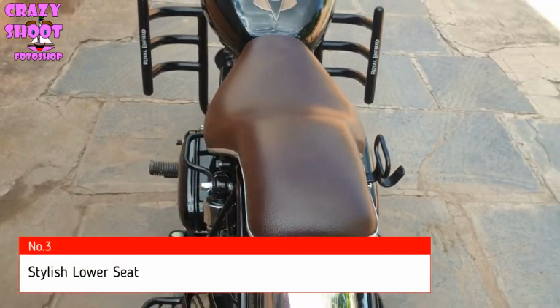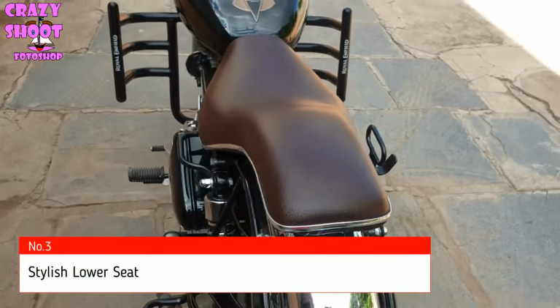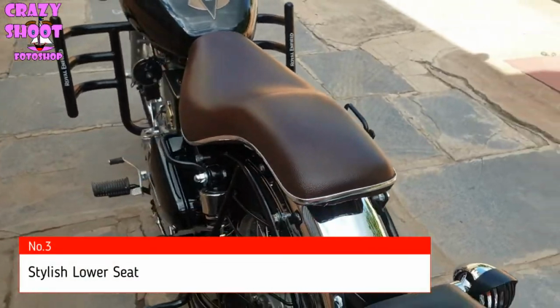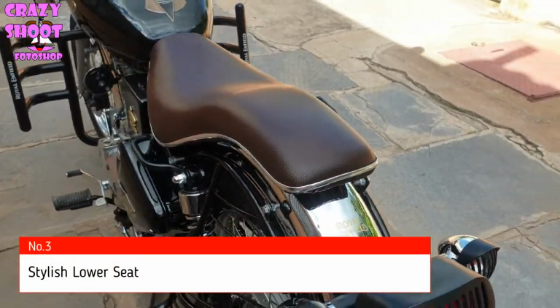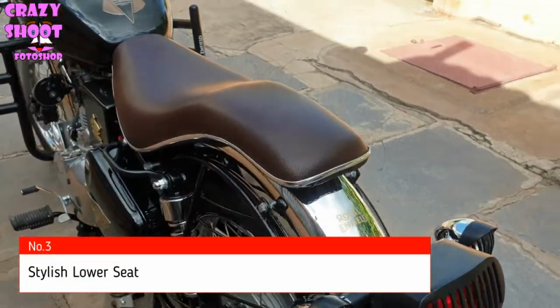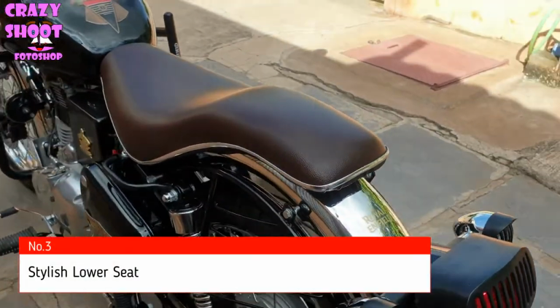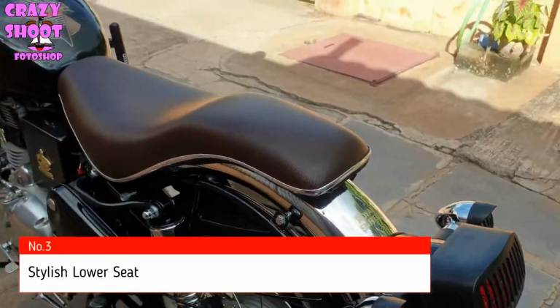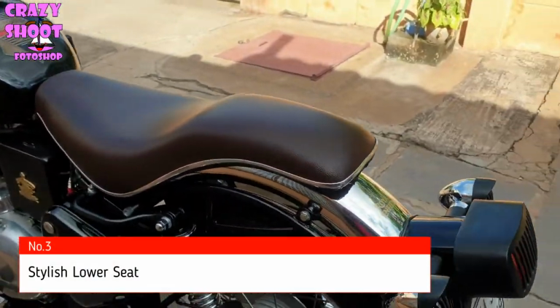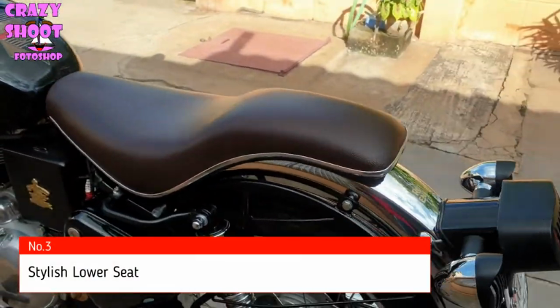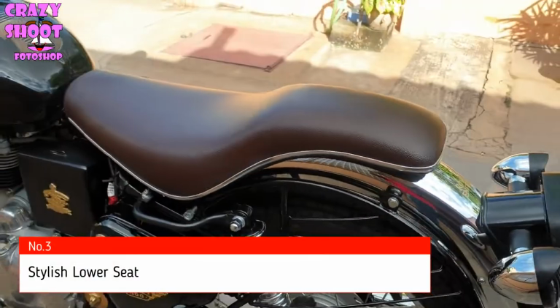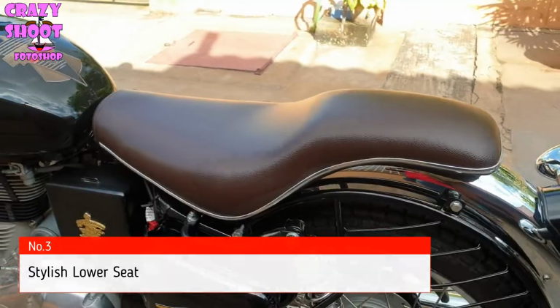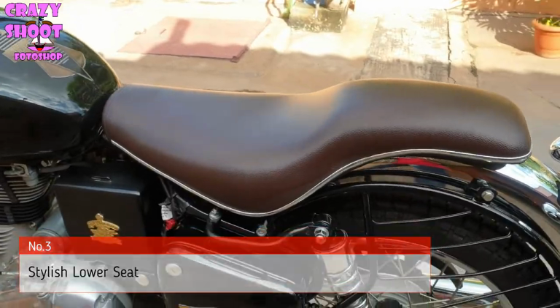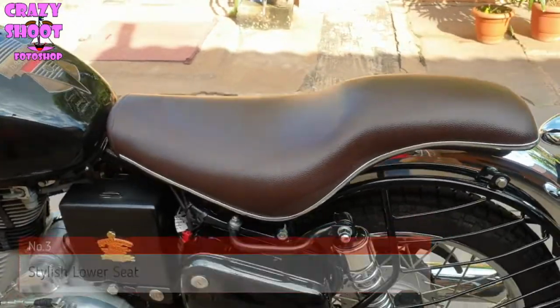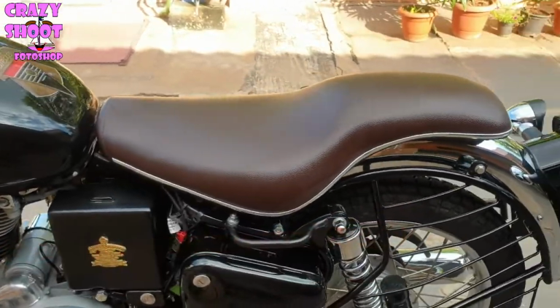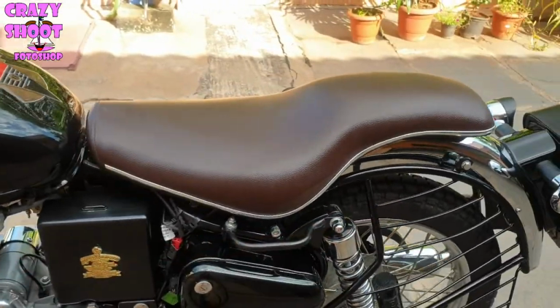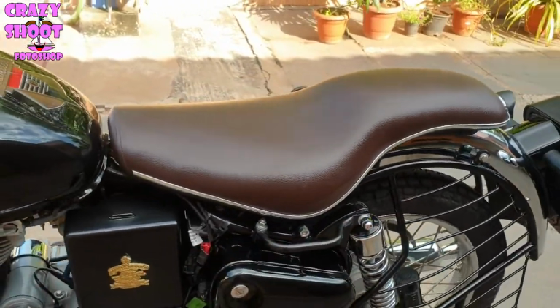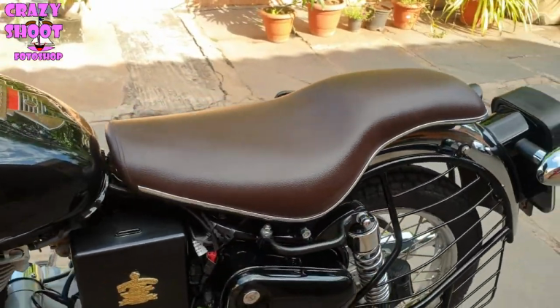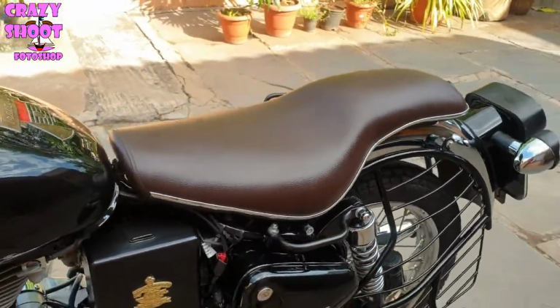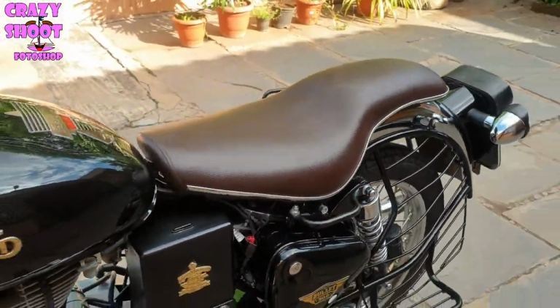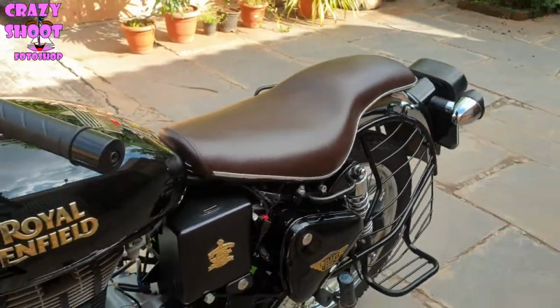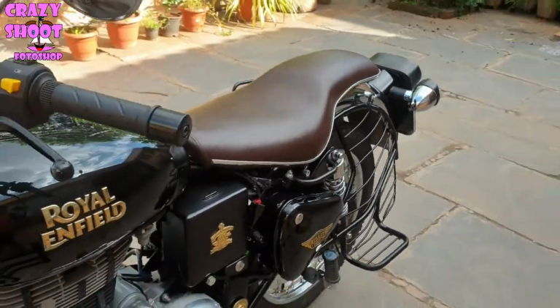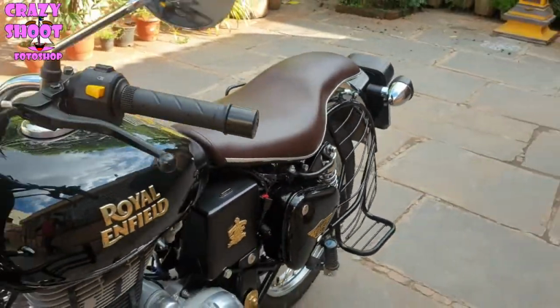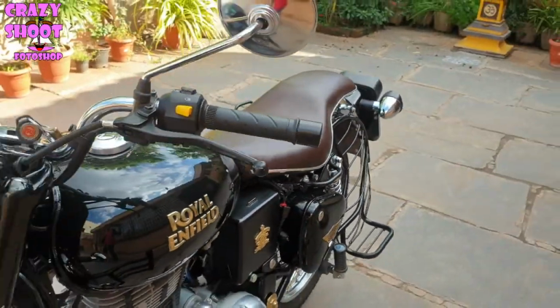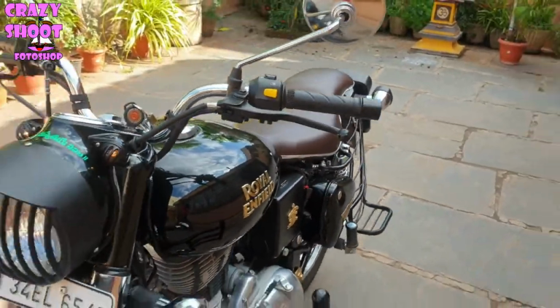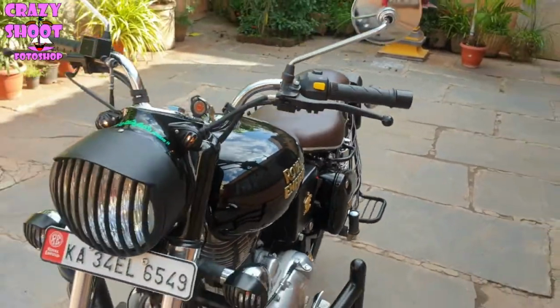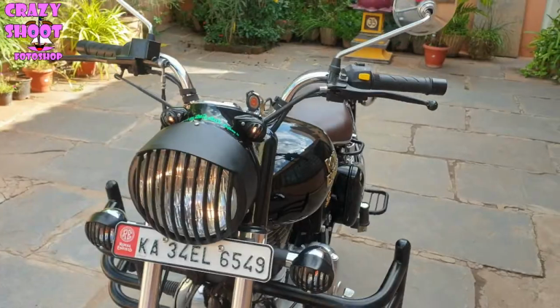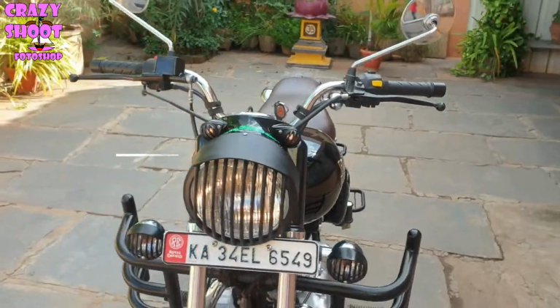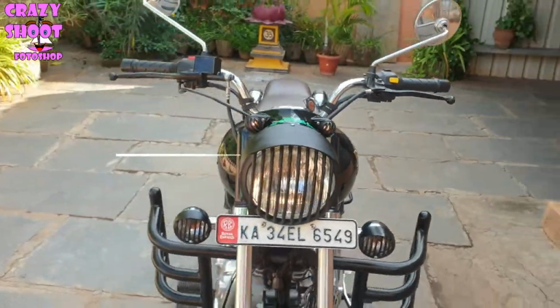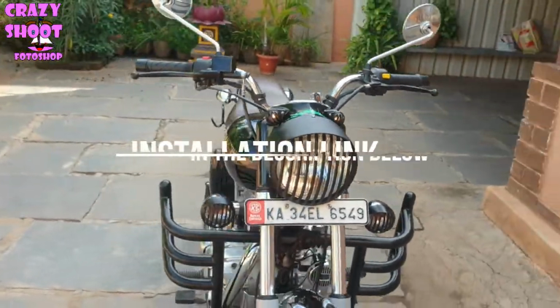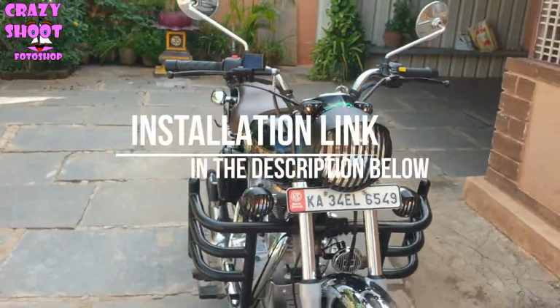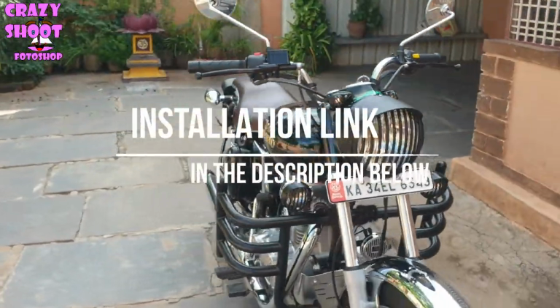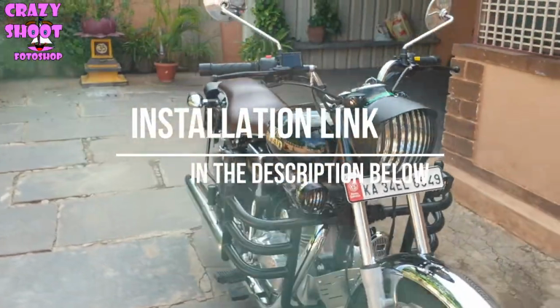Number three: Stylish lower seat. If you are short in height, you can change the bike seat to a lower seat. I have shared the link in the description for the installation of this type of seat.